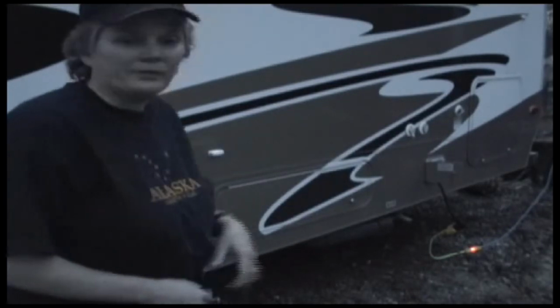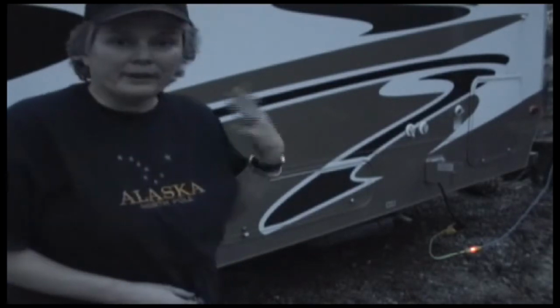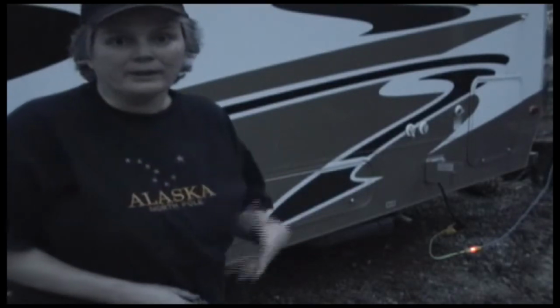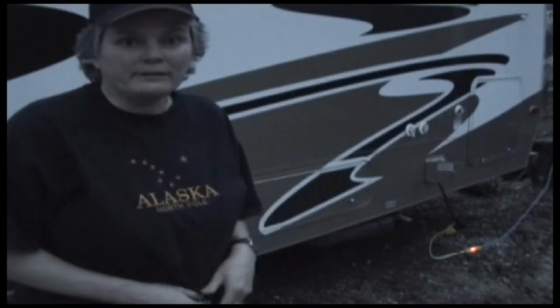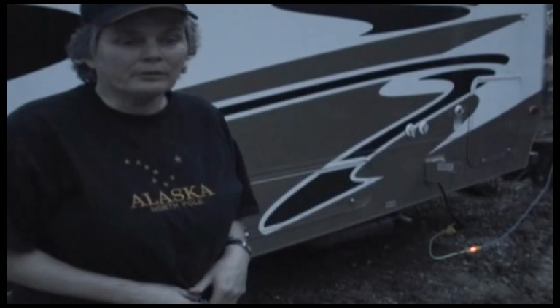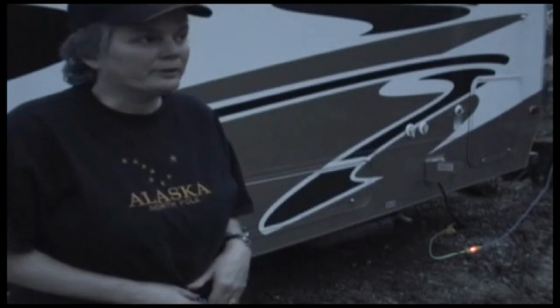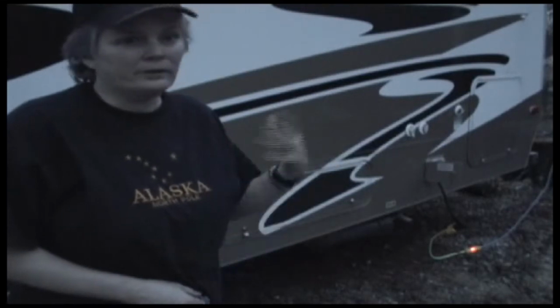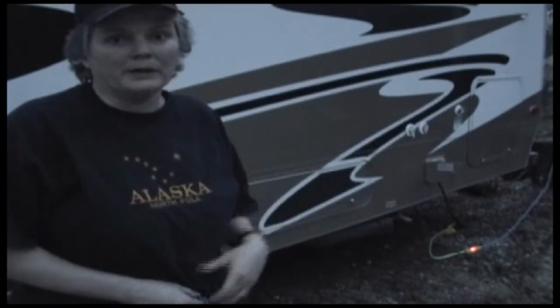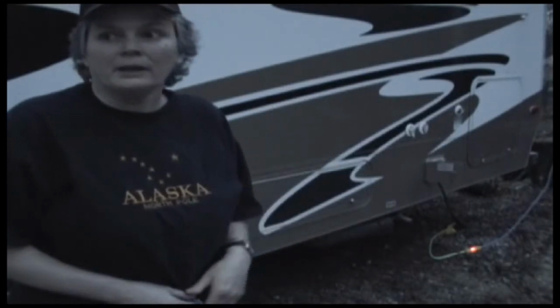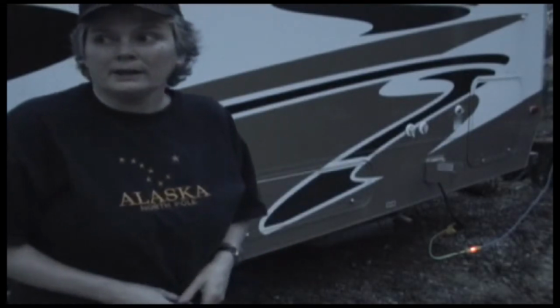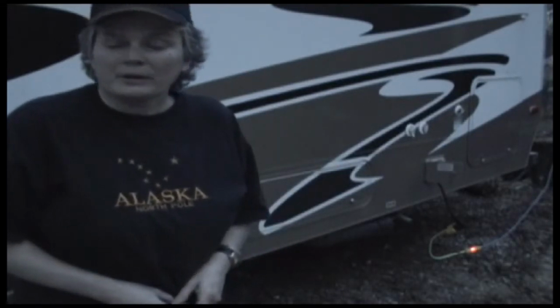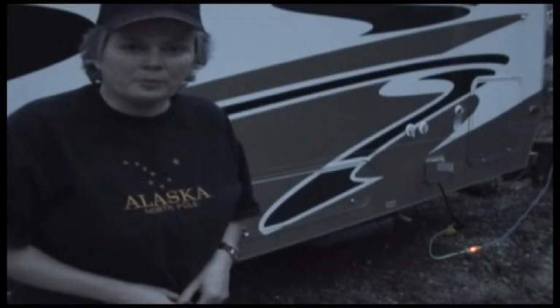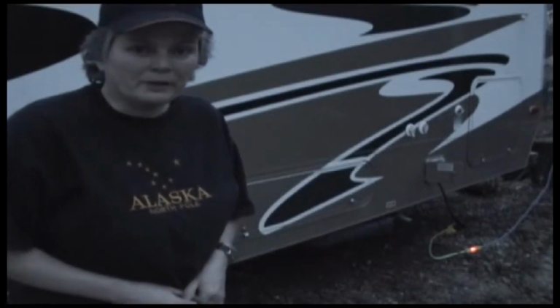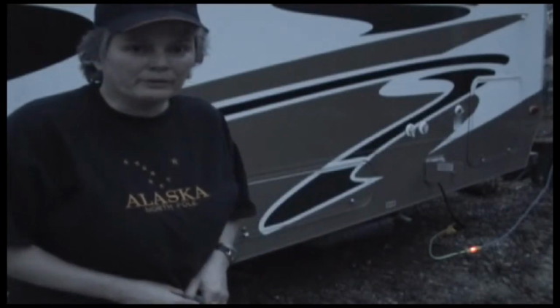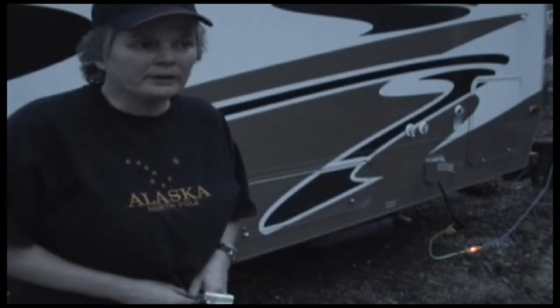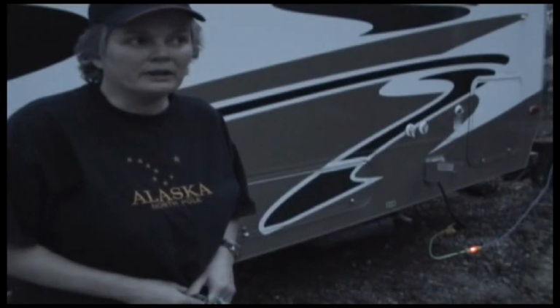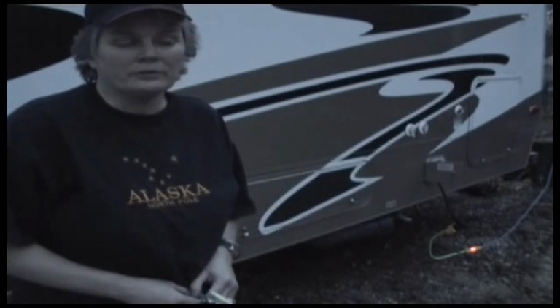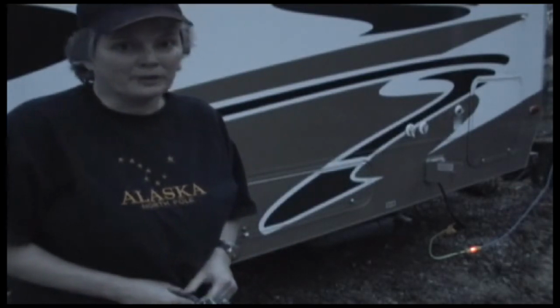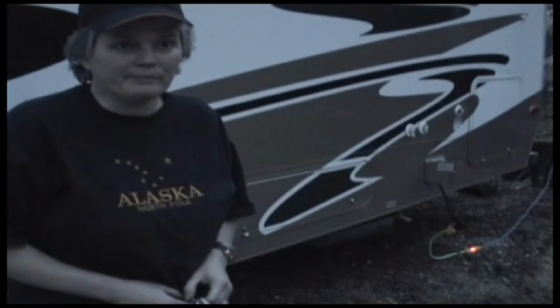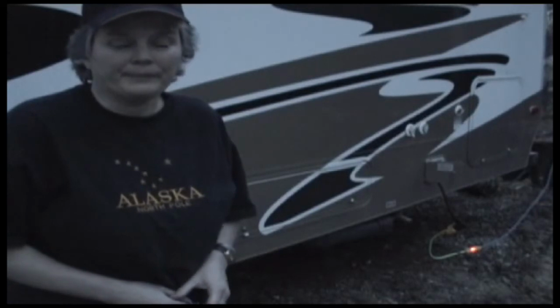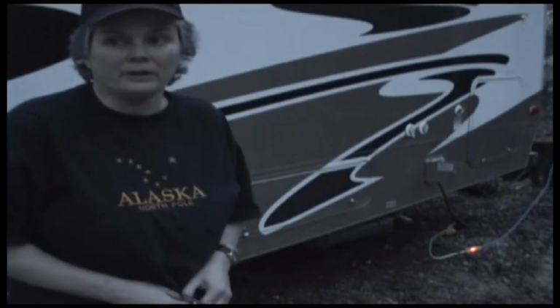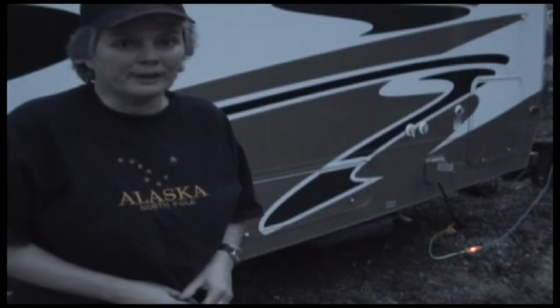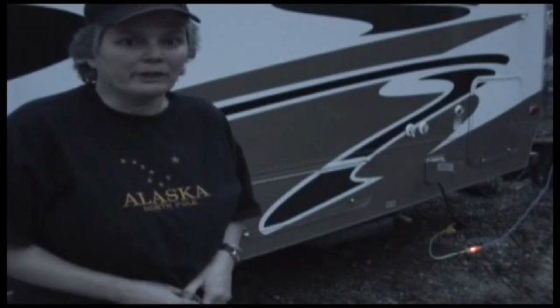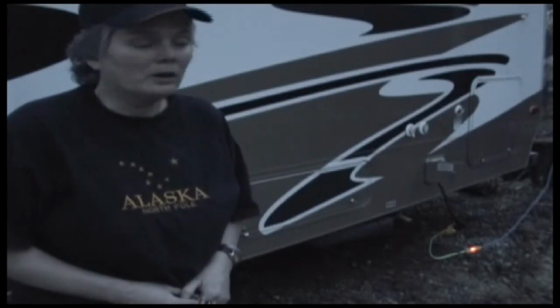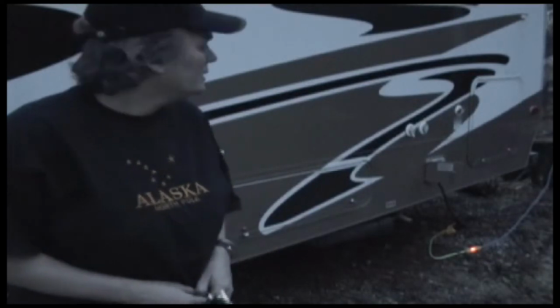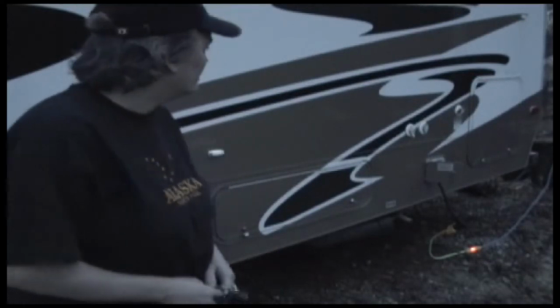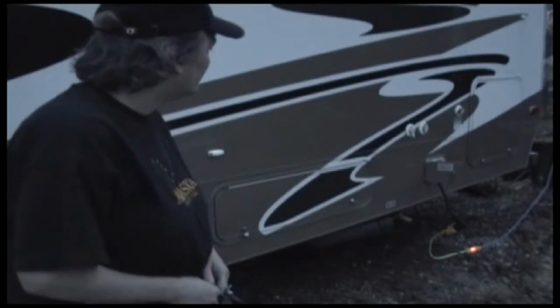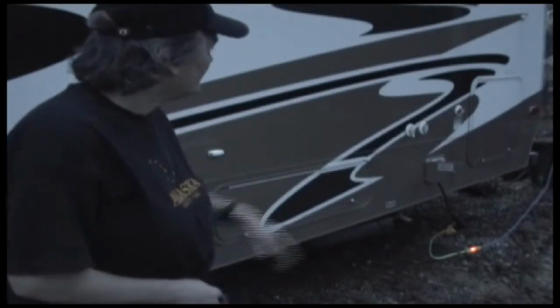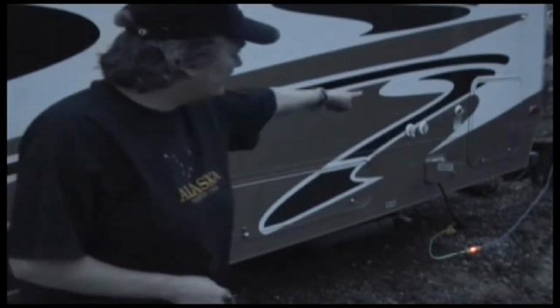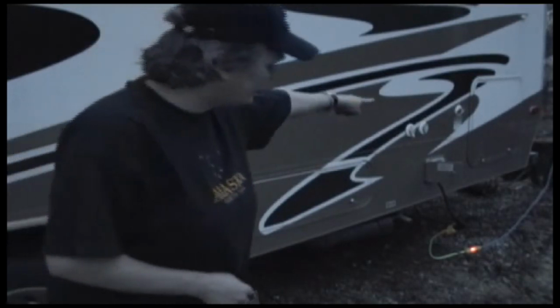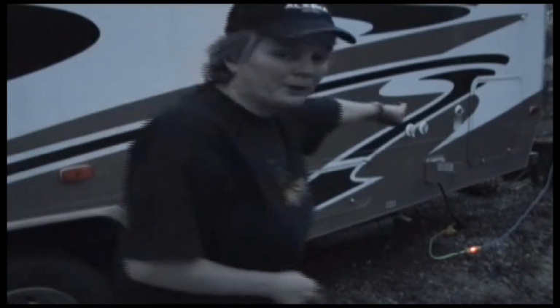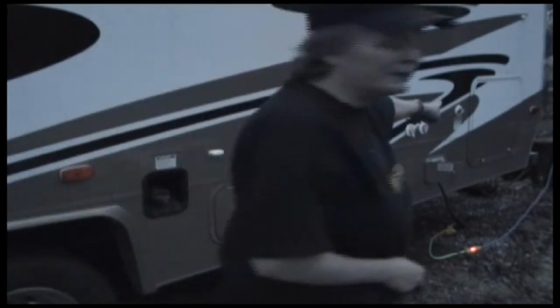The generator runs everything inside — the TV, the refrigerator, the whole bit. The only time you use propane to run your refrigerator is when you're driving and you don't have electric available.